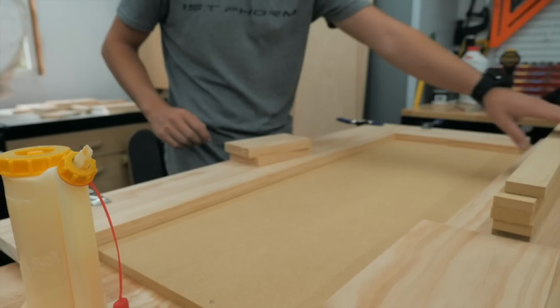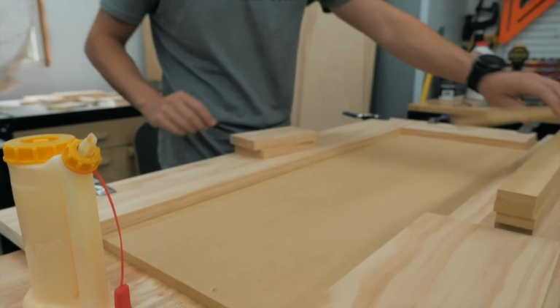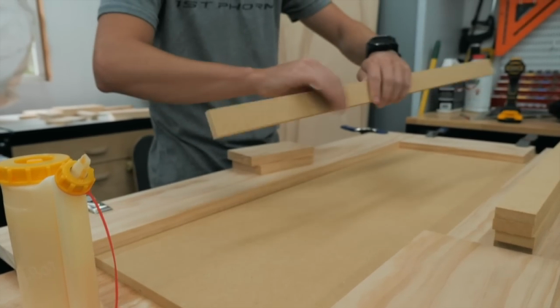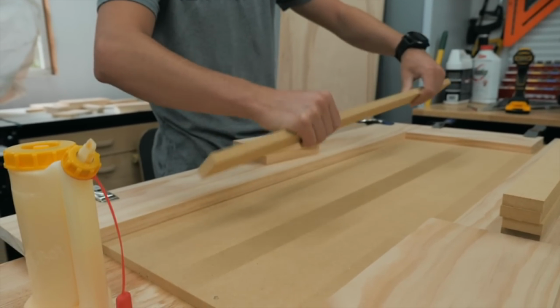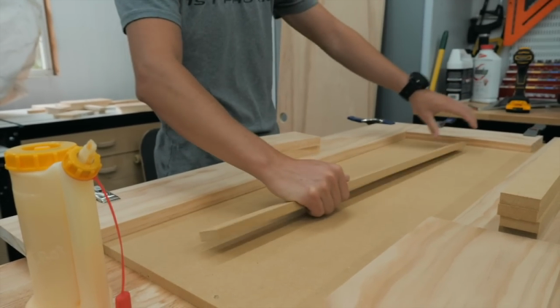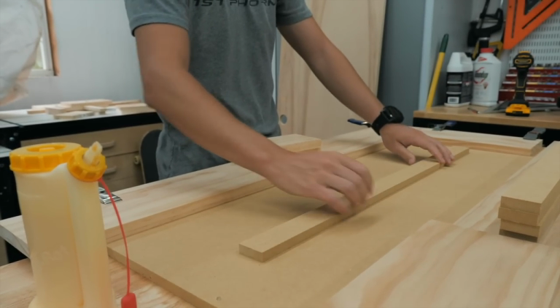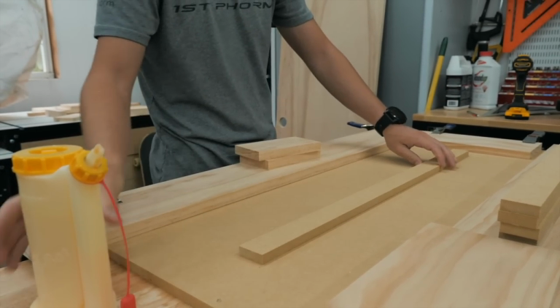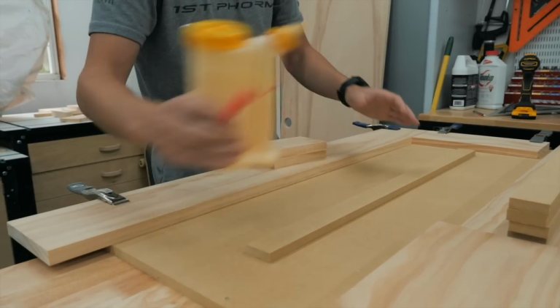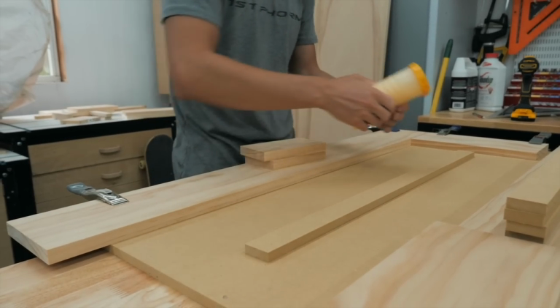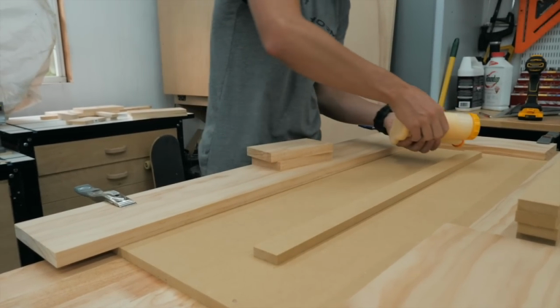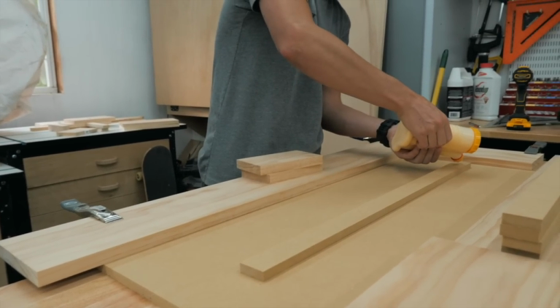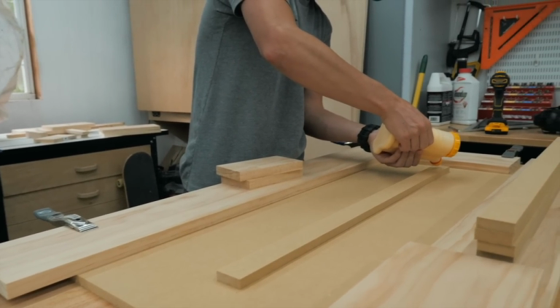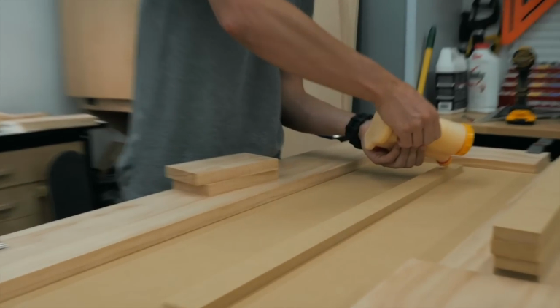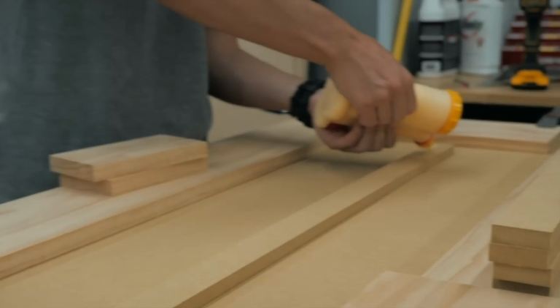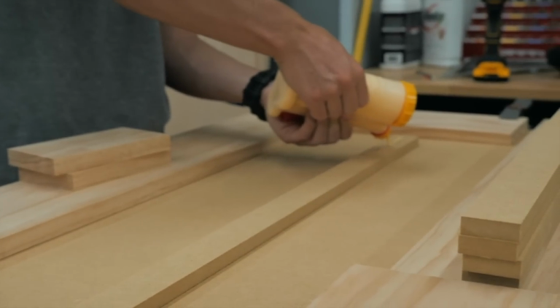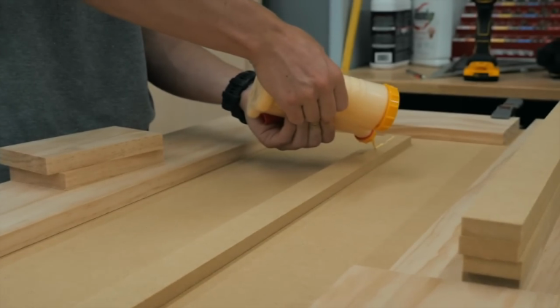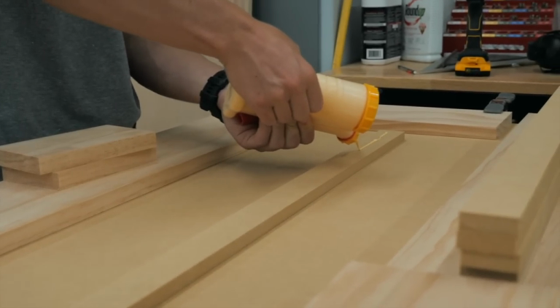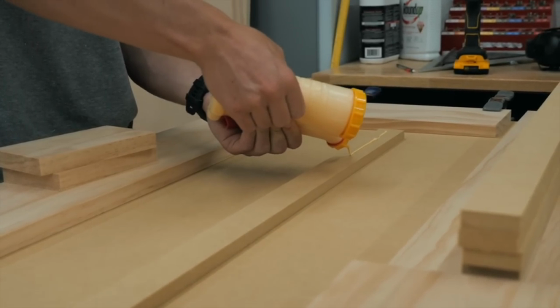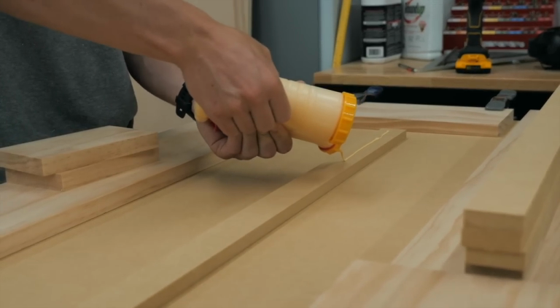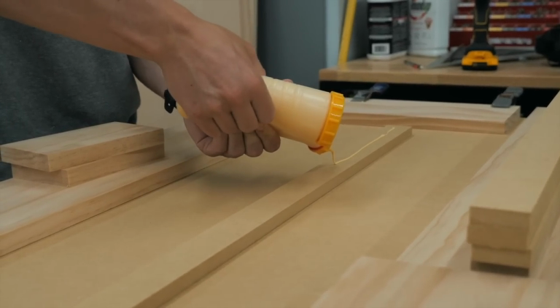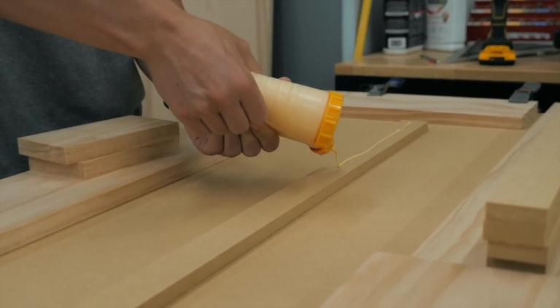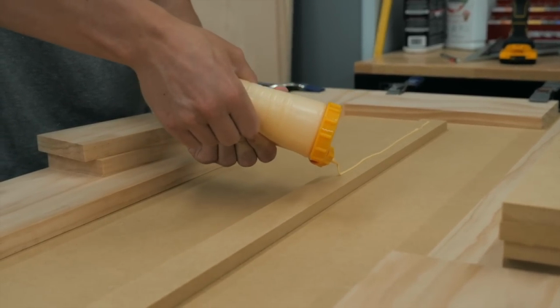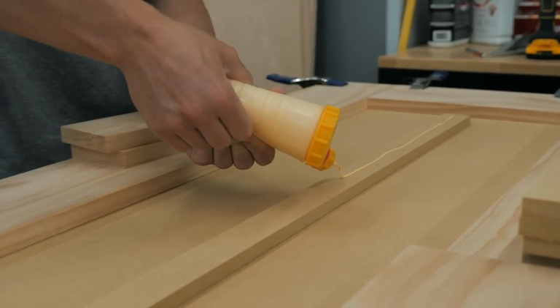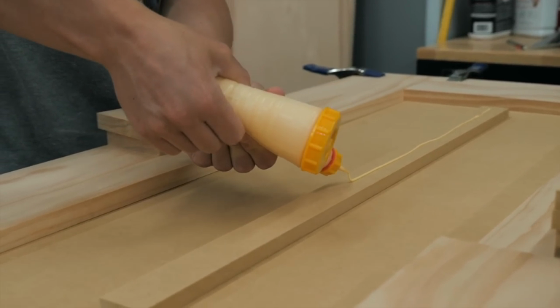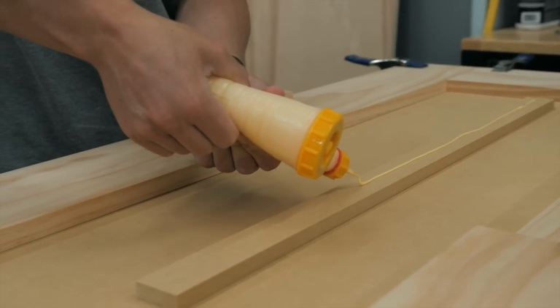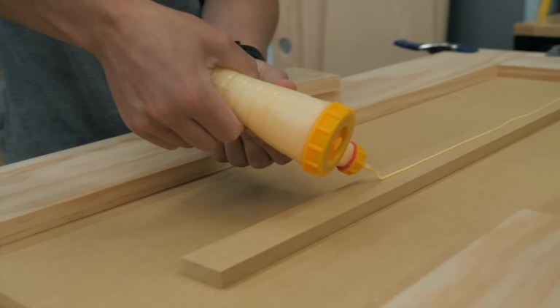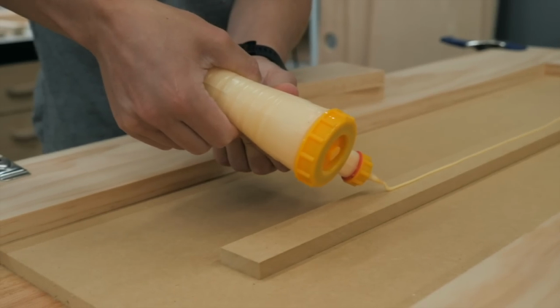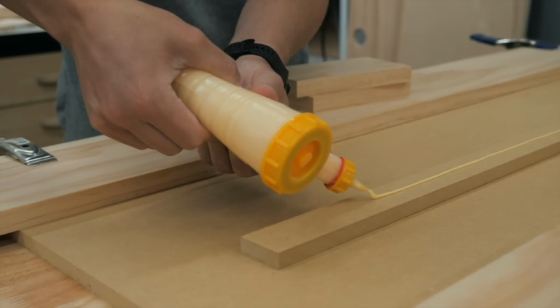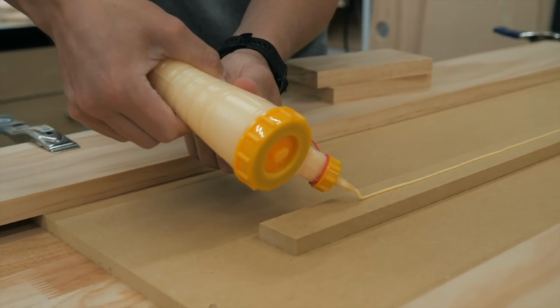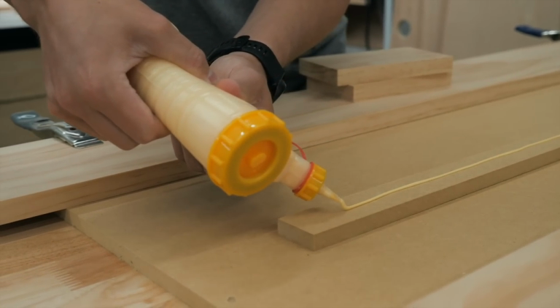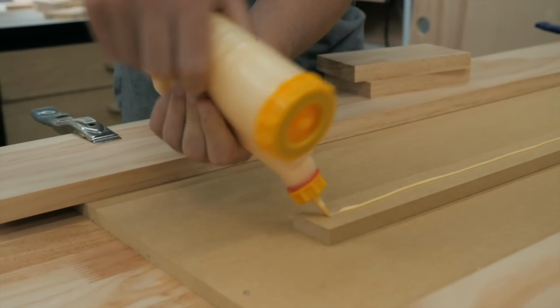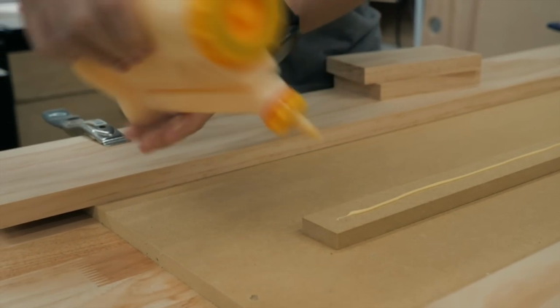Now it's time to start assembling. Starting with one of the side panels, we have clamped down the trim boards to the MDF panel and using a scrap piece of that select pine as a spacer, we can glue and pin nail all of those slats.